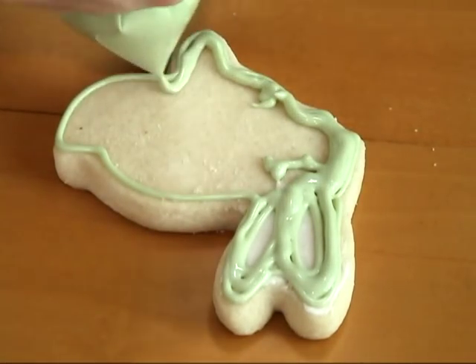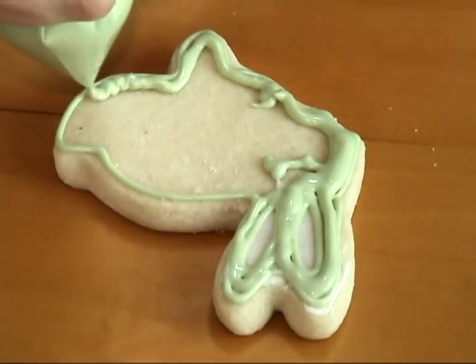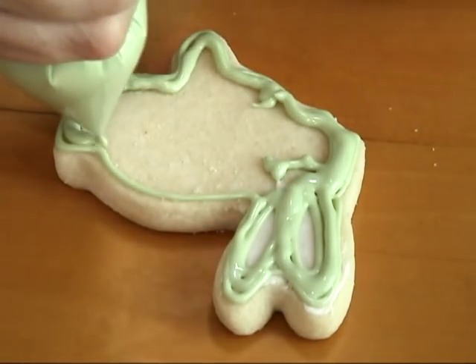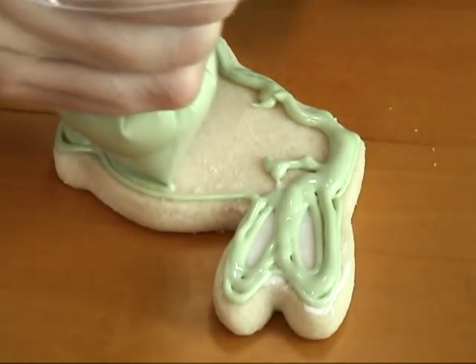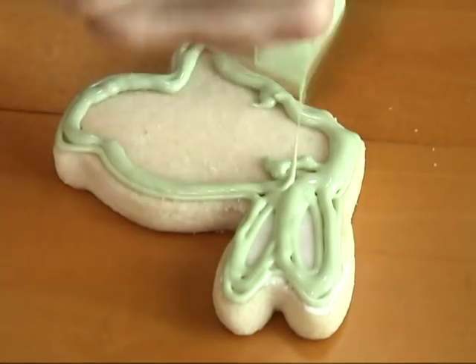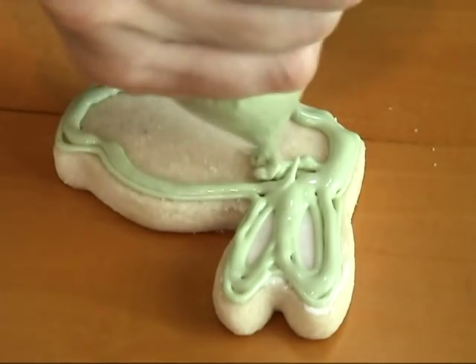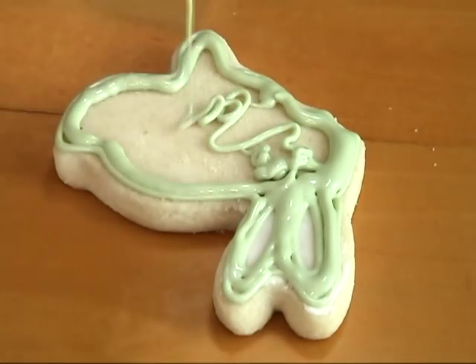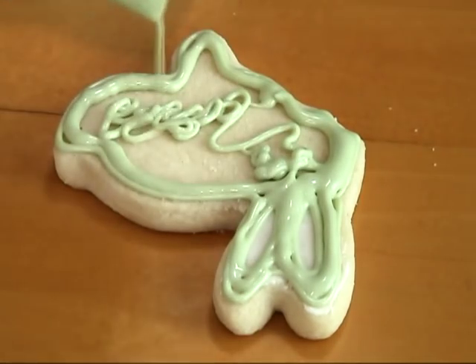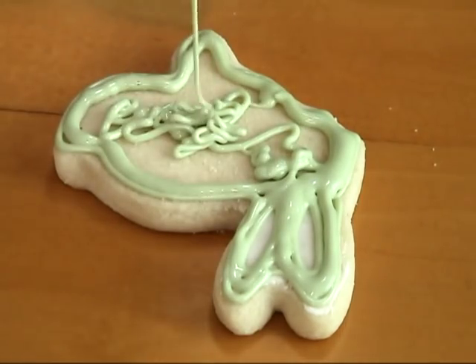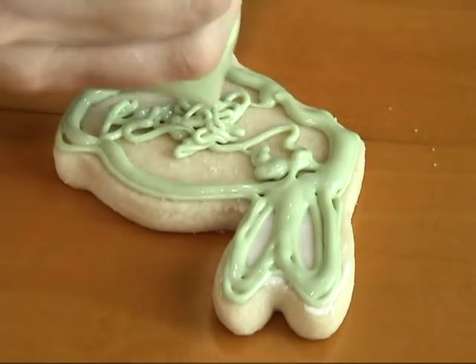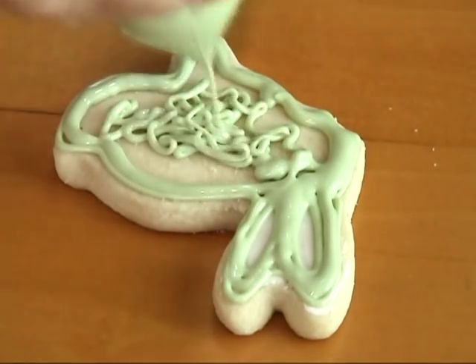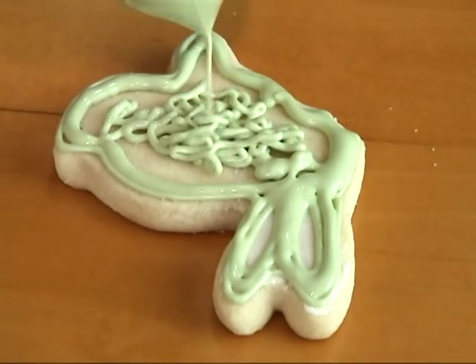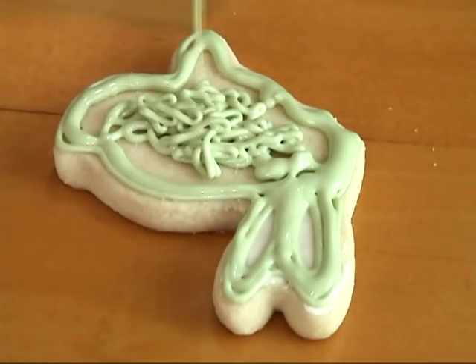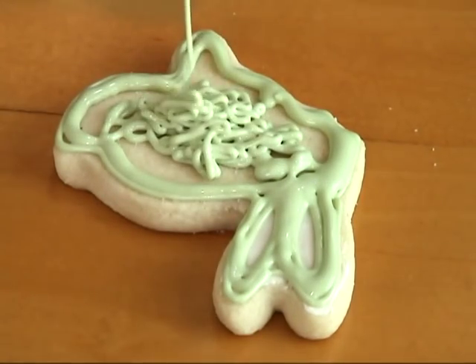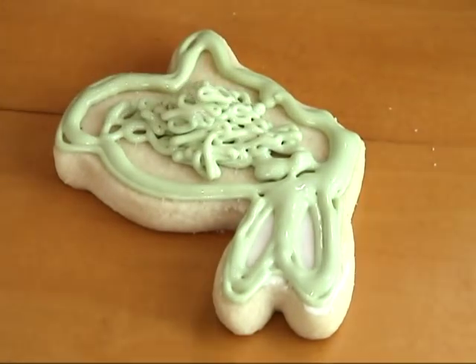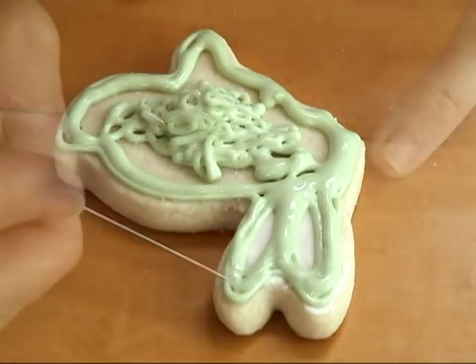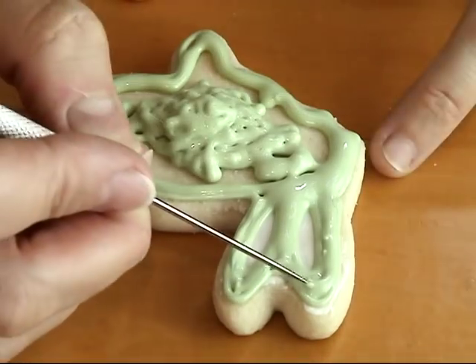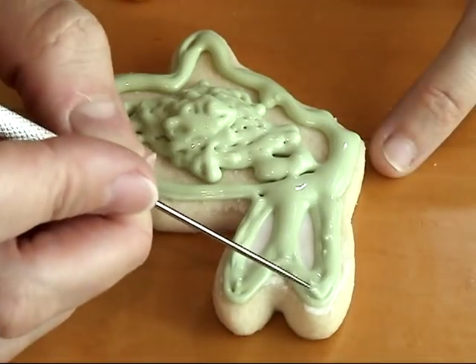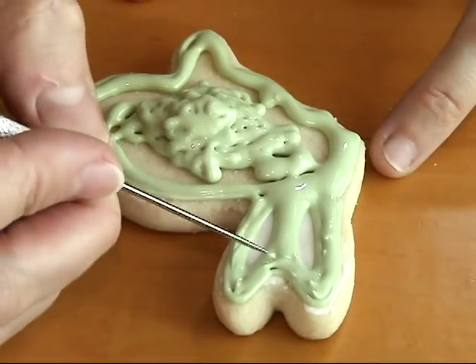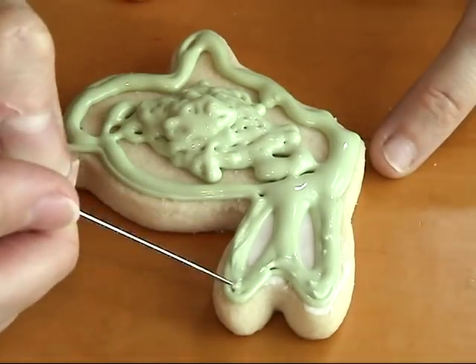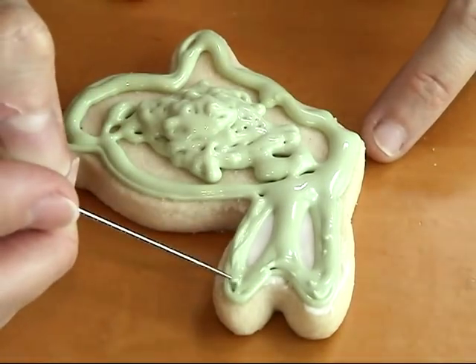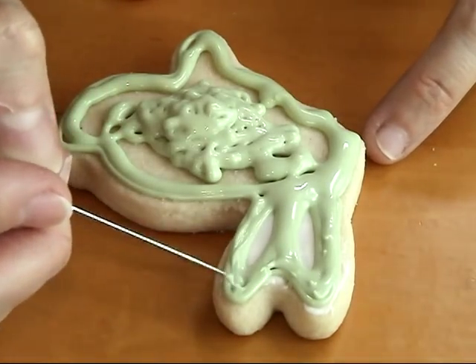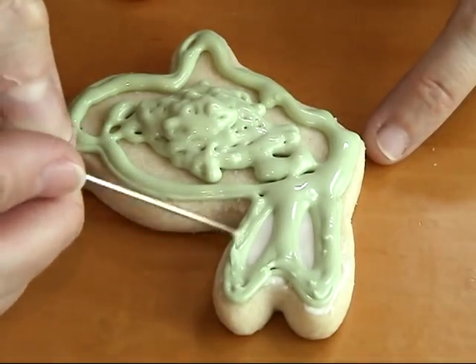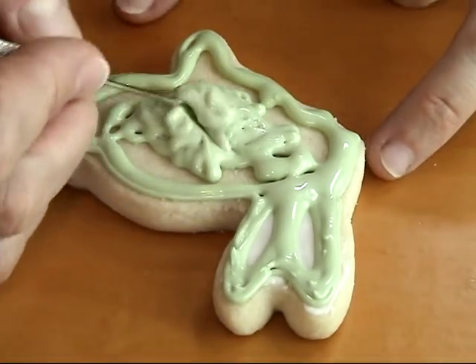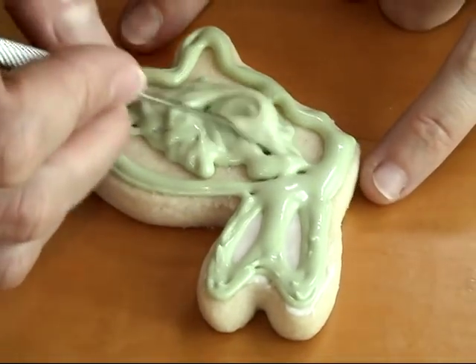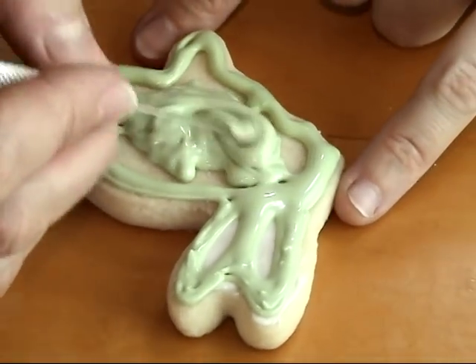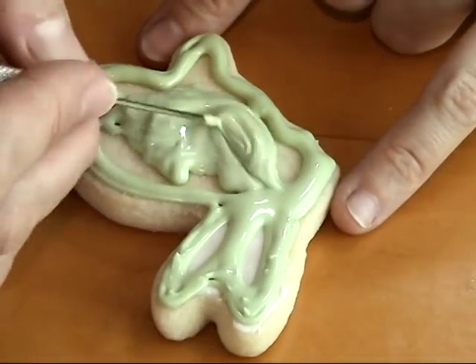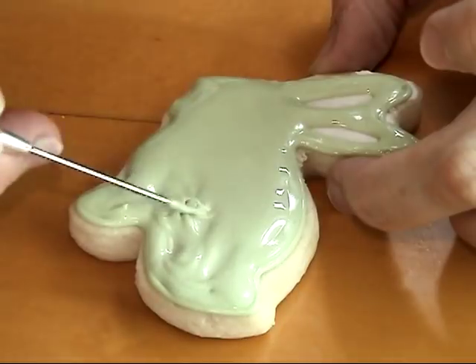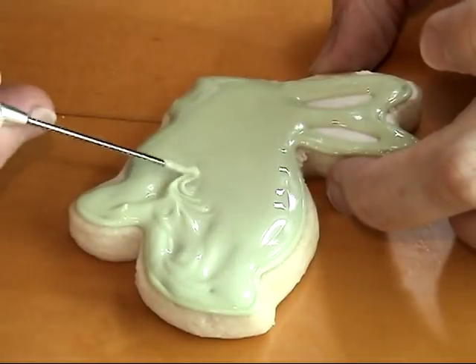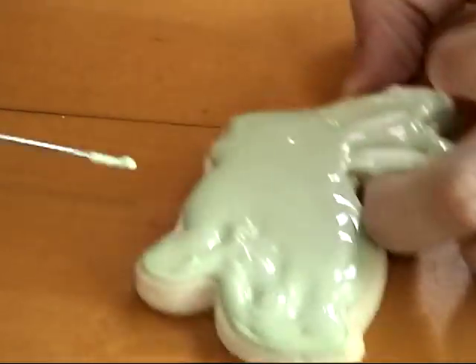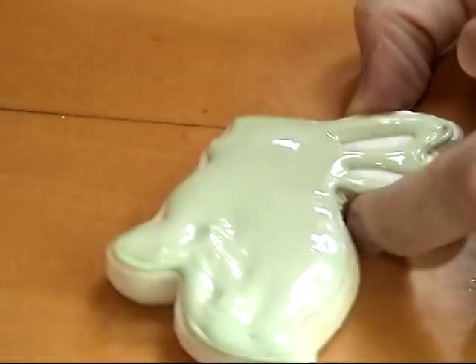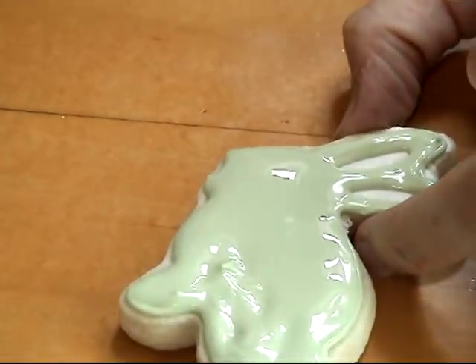Now just flood the whole cookie with icing. You can use a toothpick or a needle tool to spread the icing around, especially around the ears where it gets a little tight.